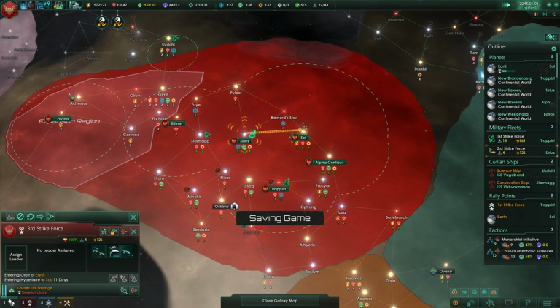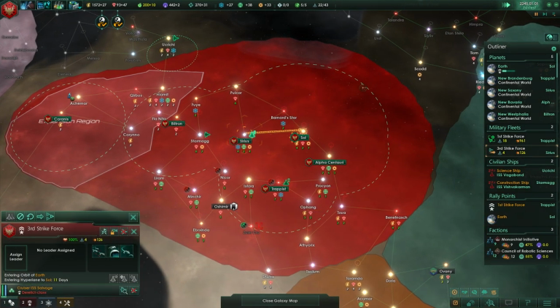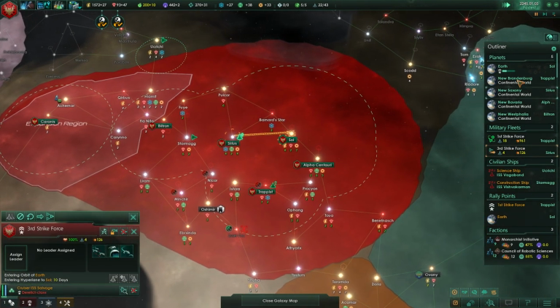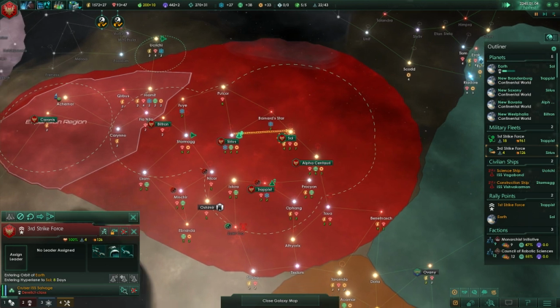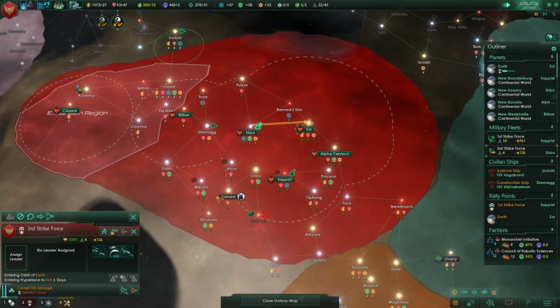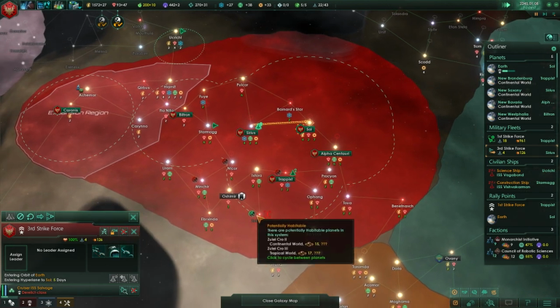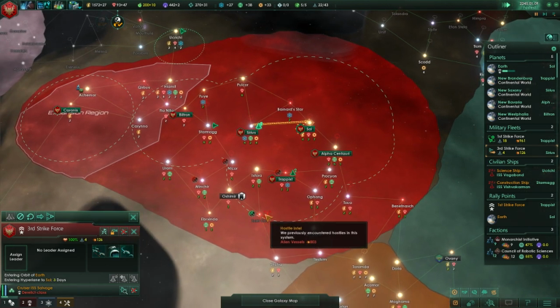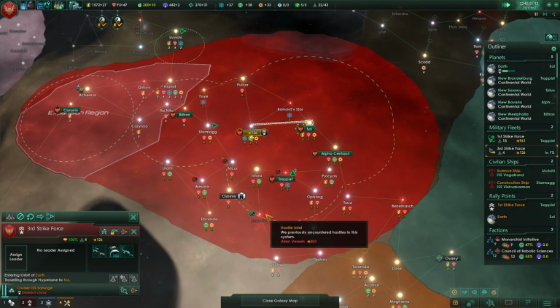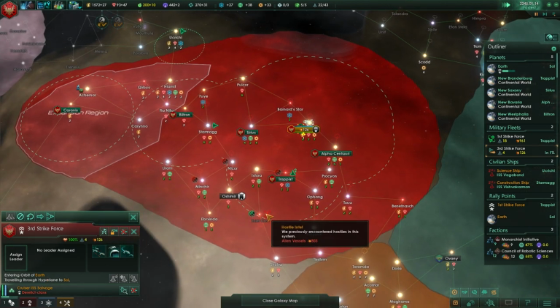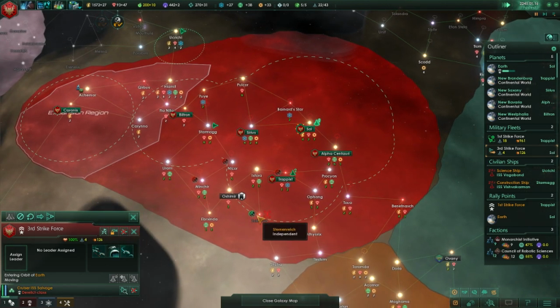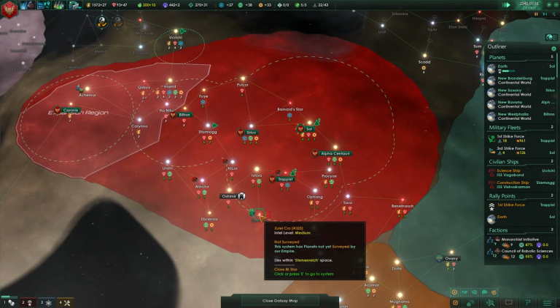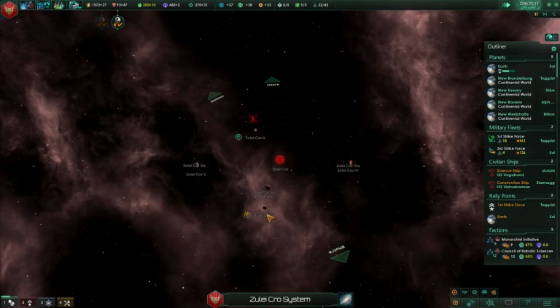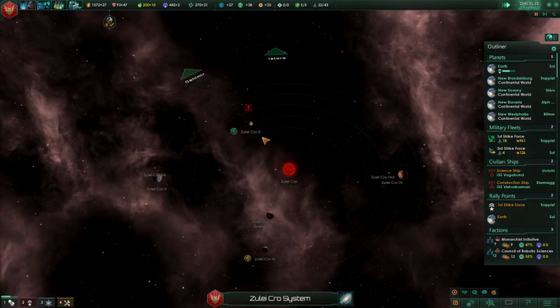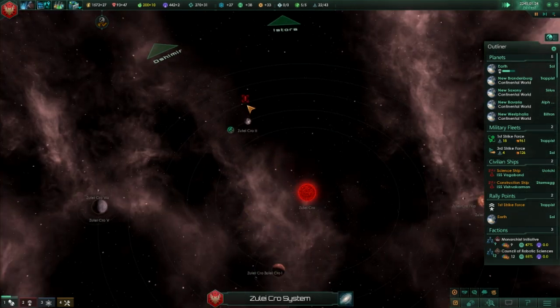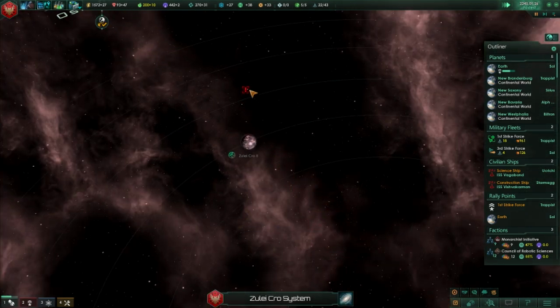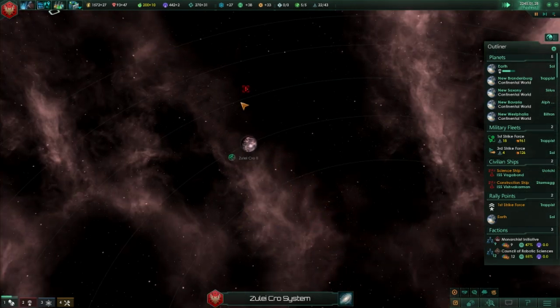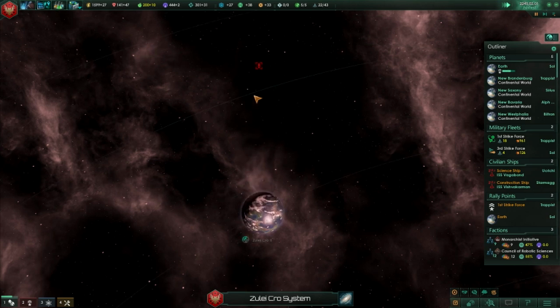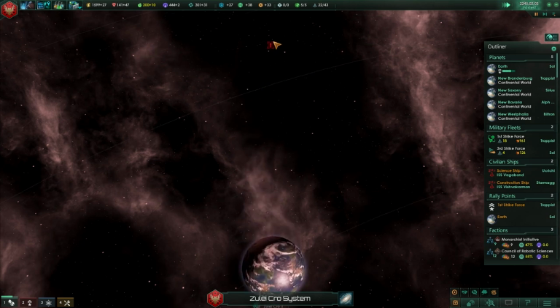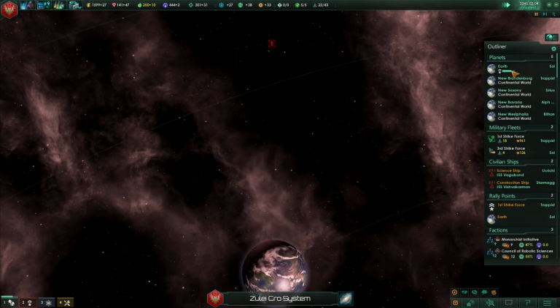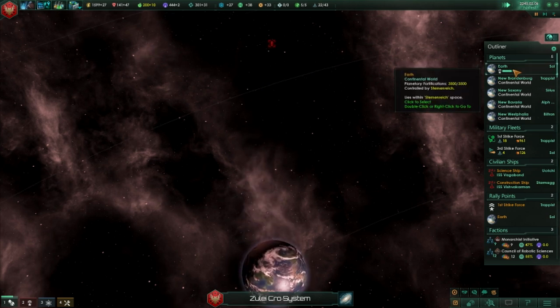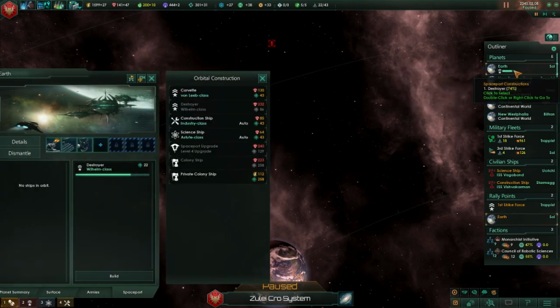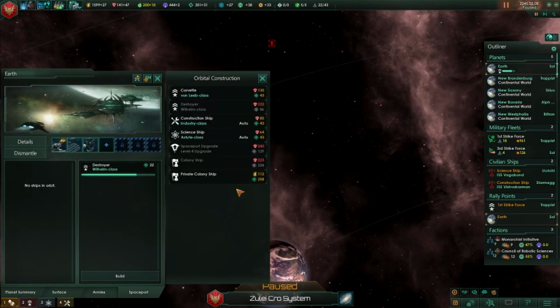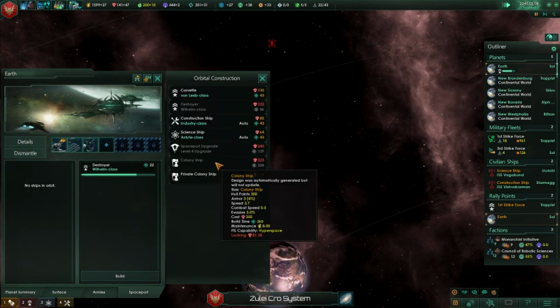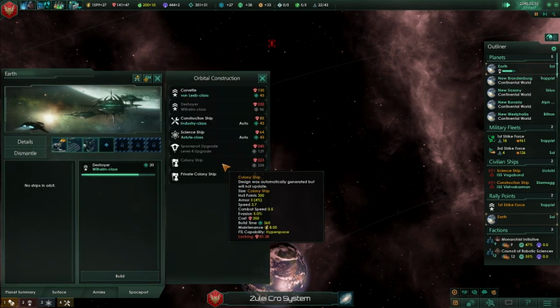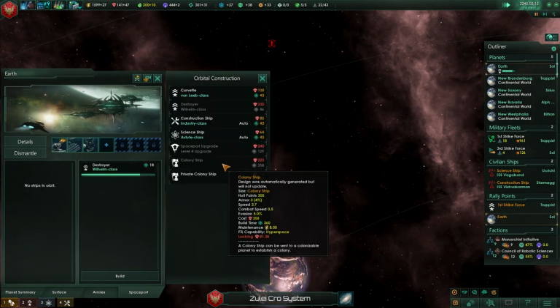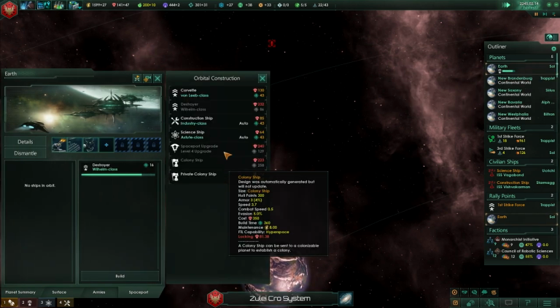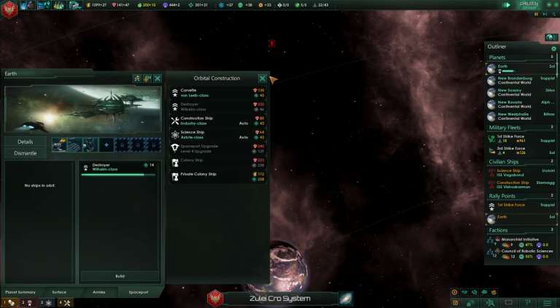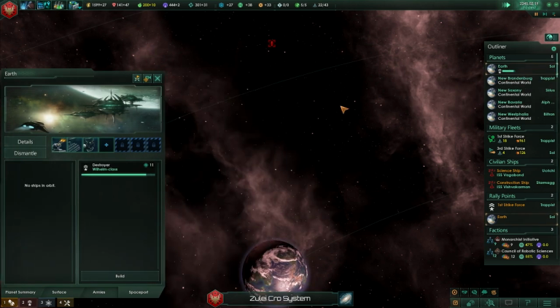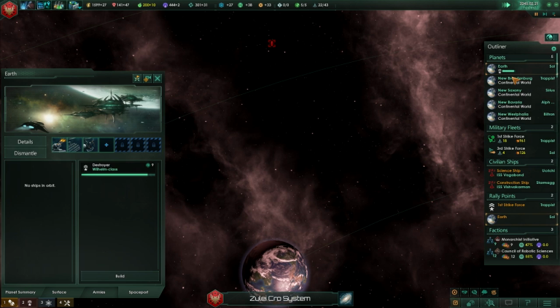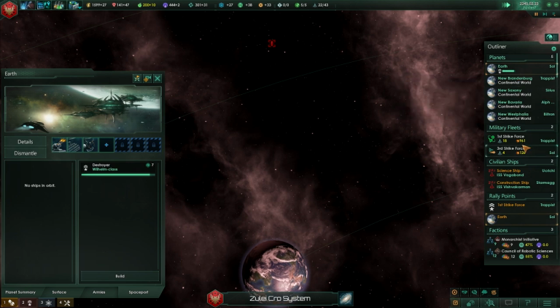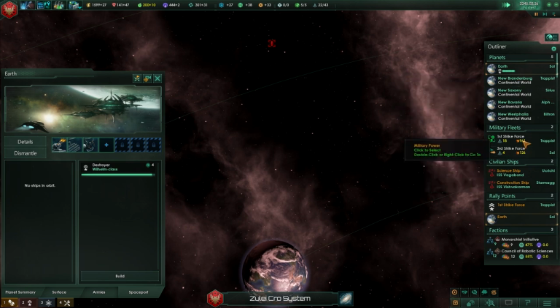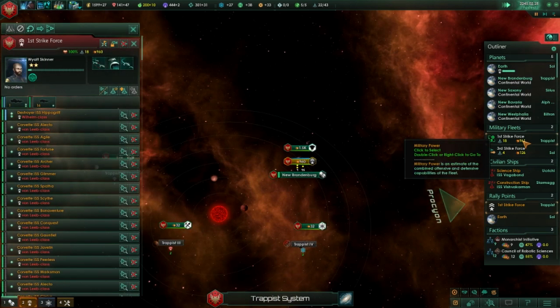I can't wait to watch that — watch our new fleet. What are these things again? Are they crystalline entities or something? We'll queue up a colony ship too while we're blowing the crap out of that stuff.